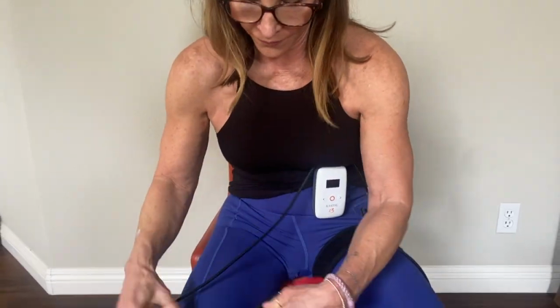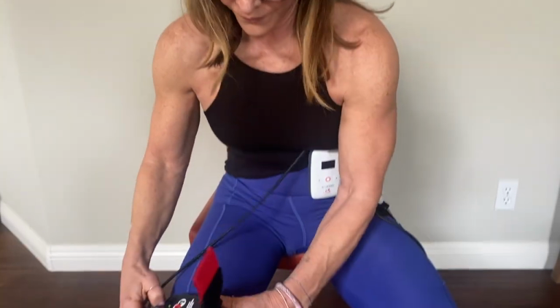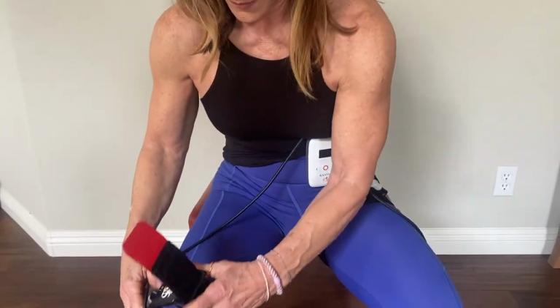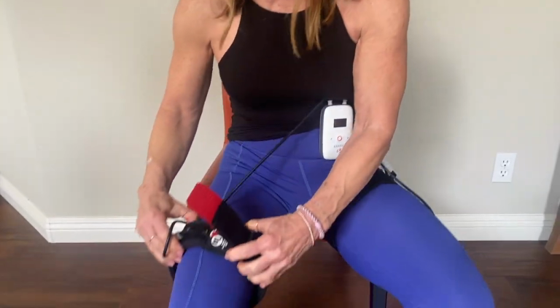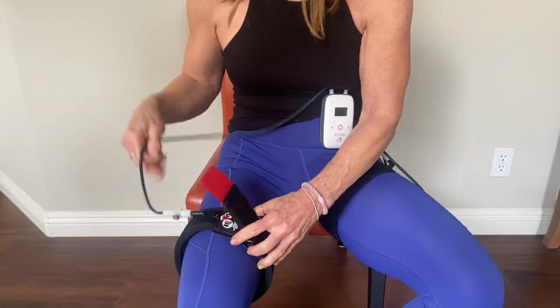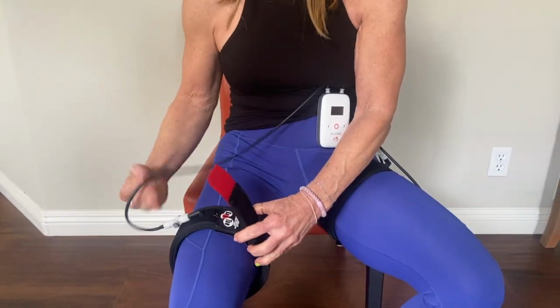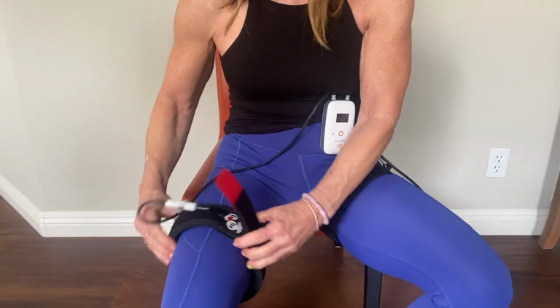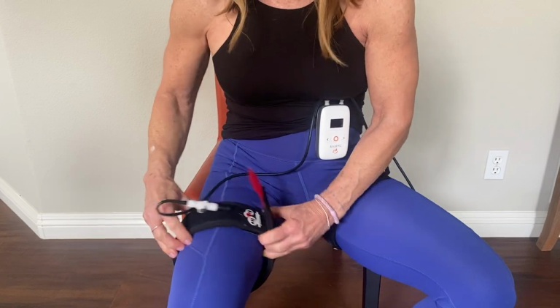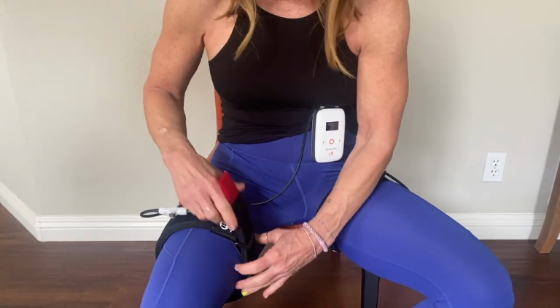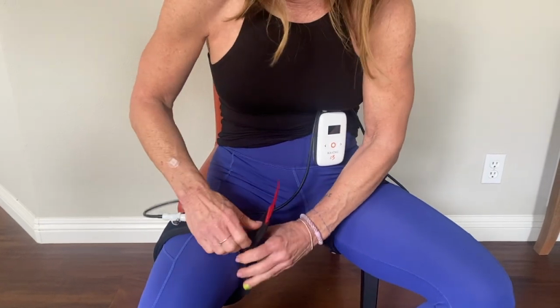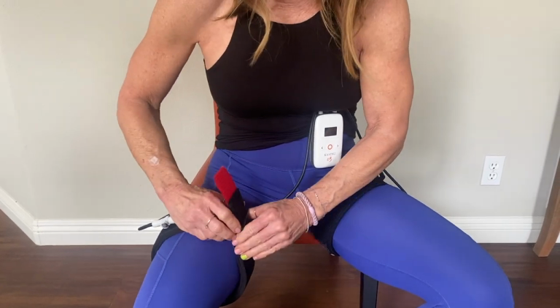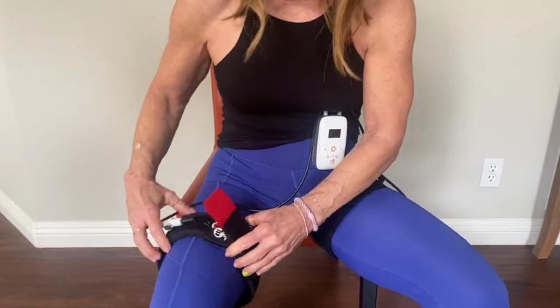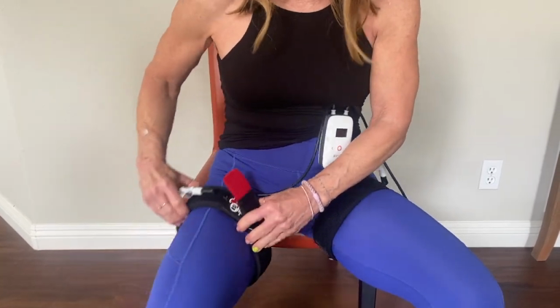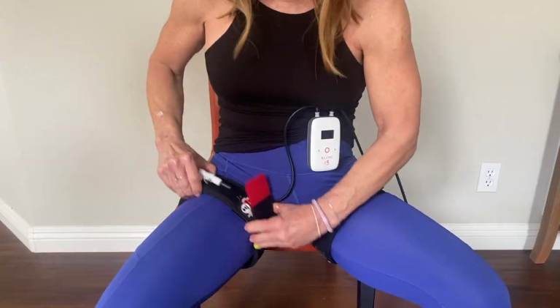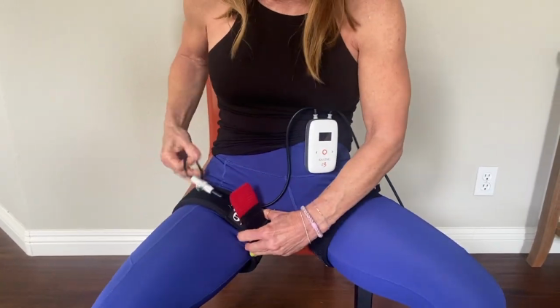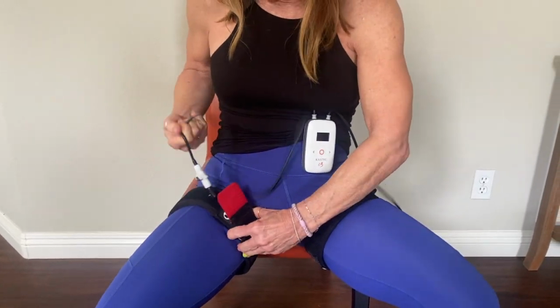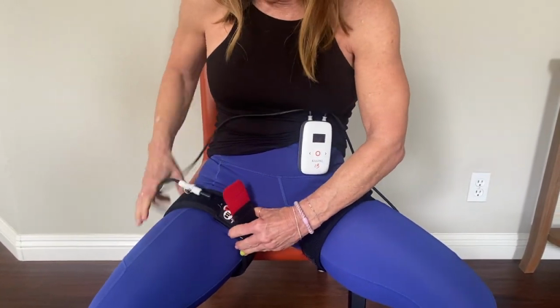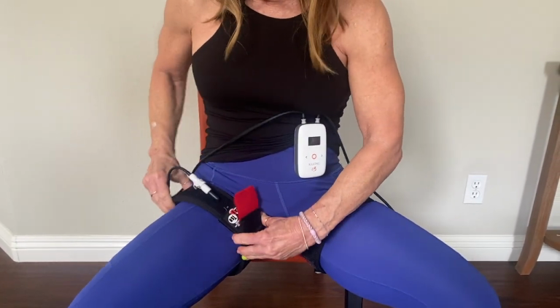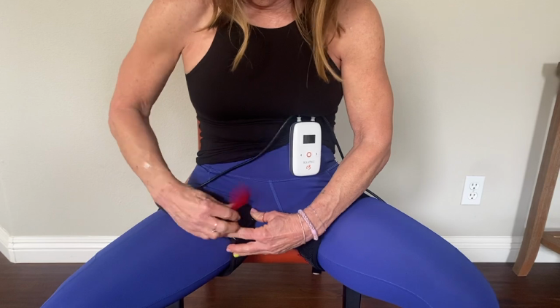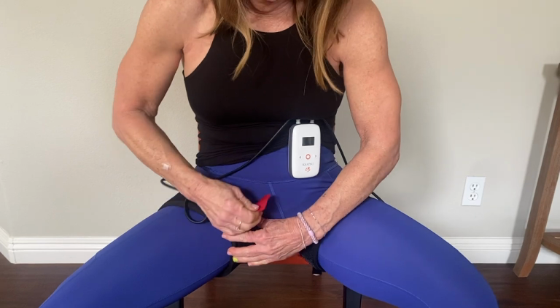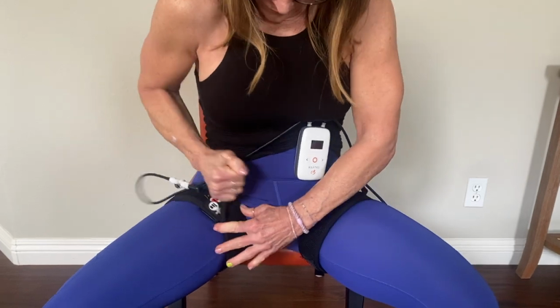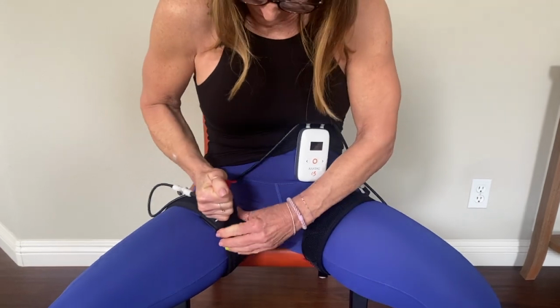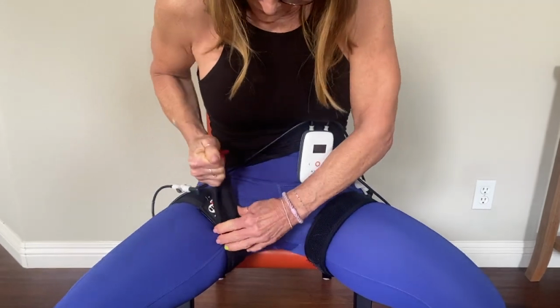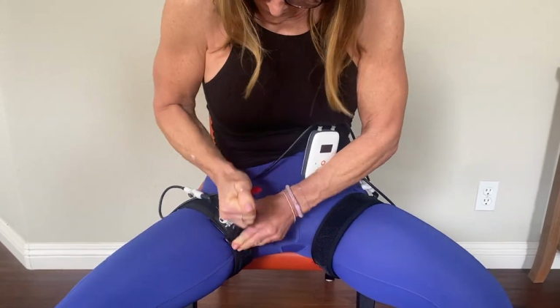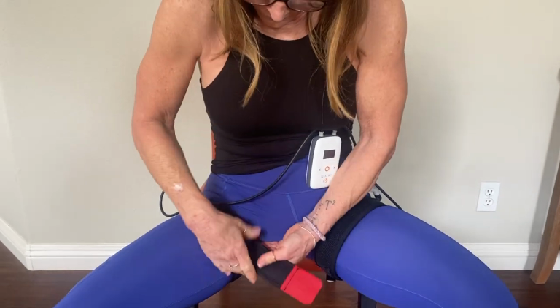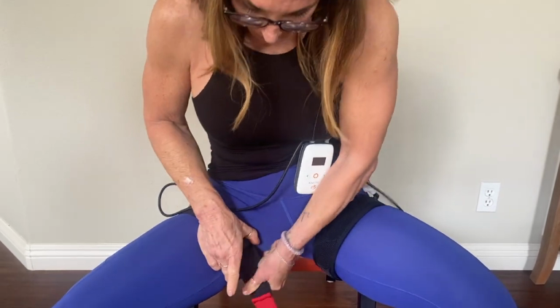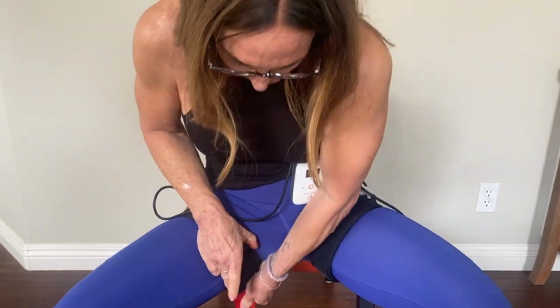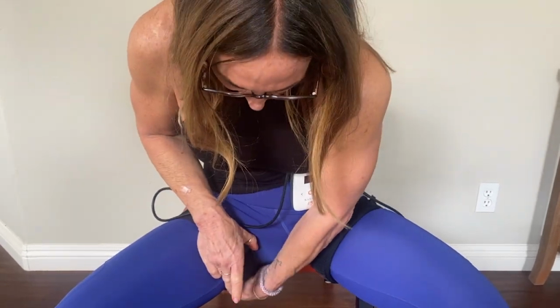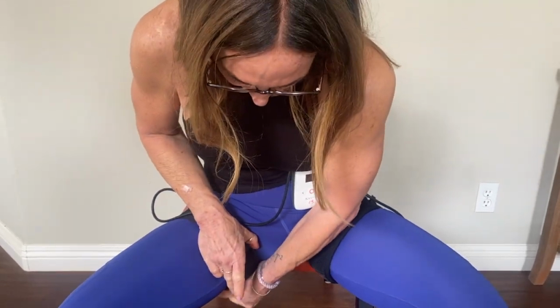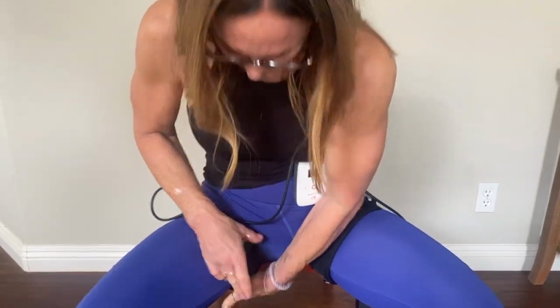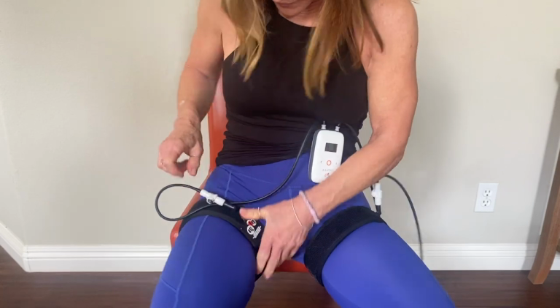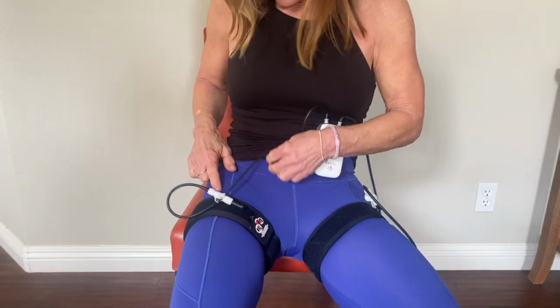Again, you can put them on as you're seated. Put it high up in the groin, grab the buckle and then pull firmly so there is one finger tightness.